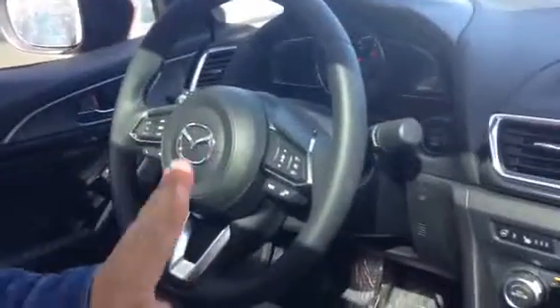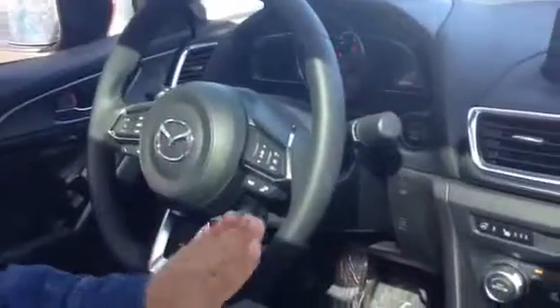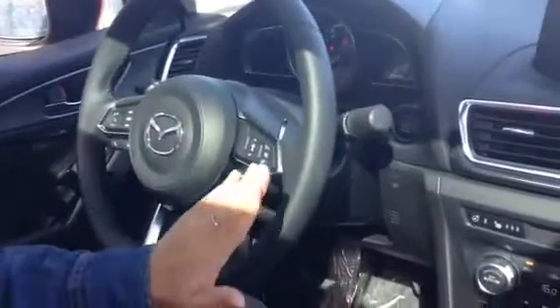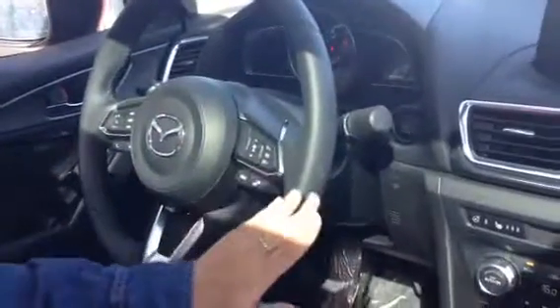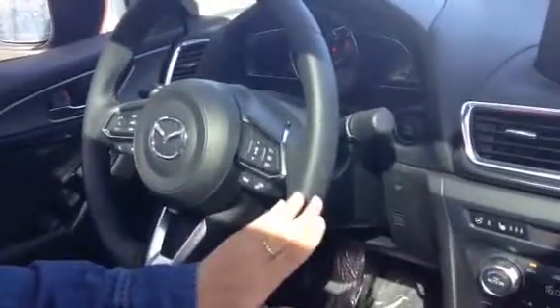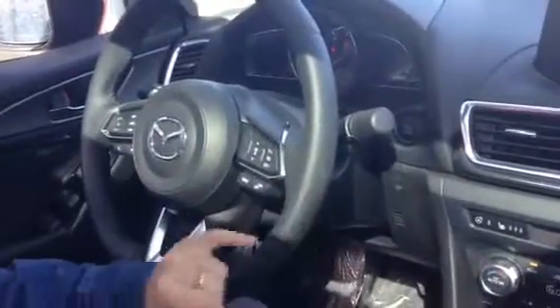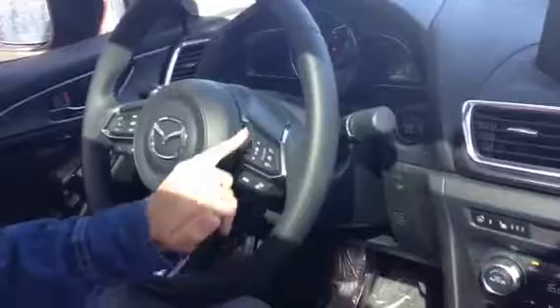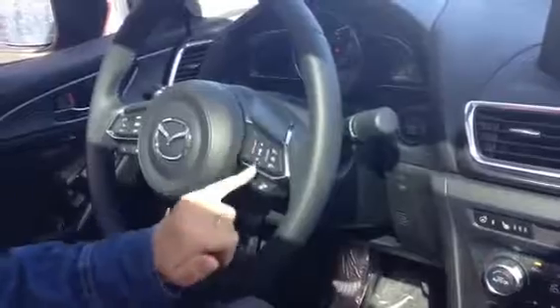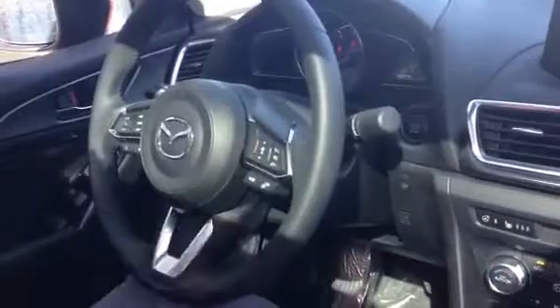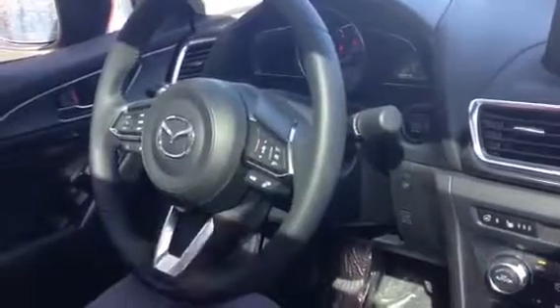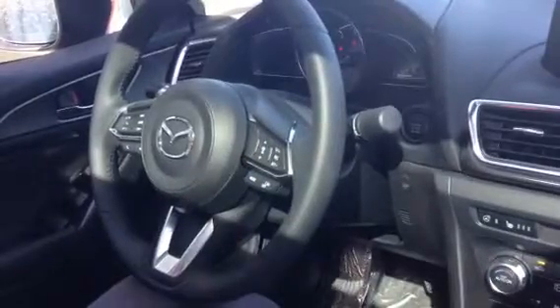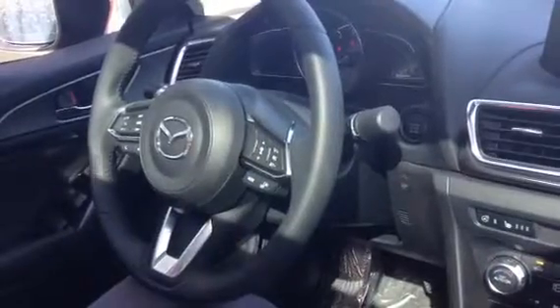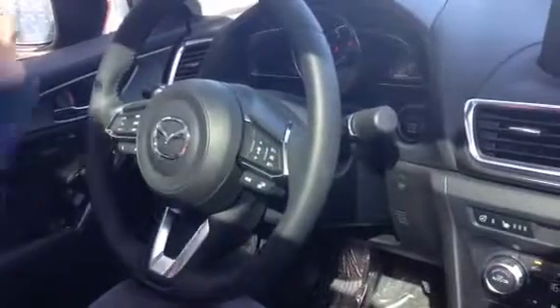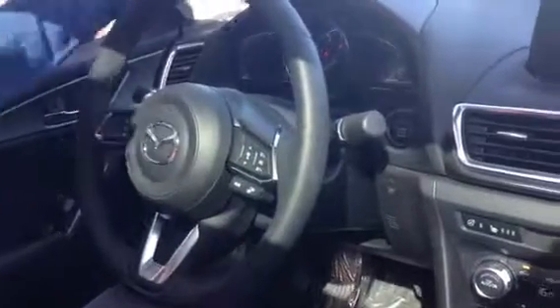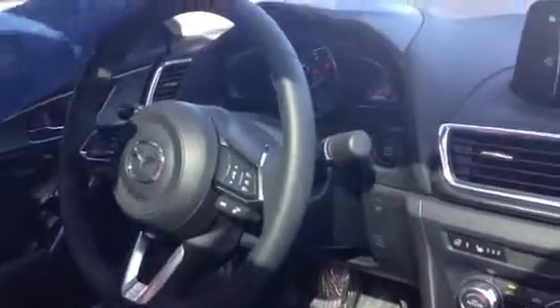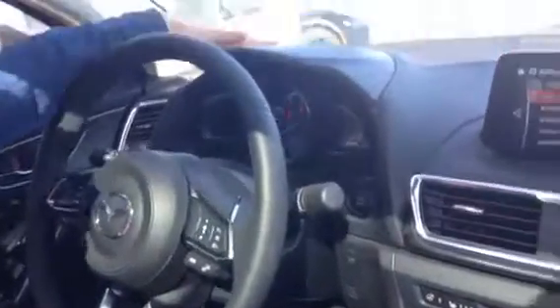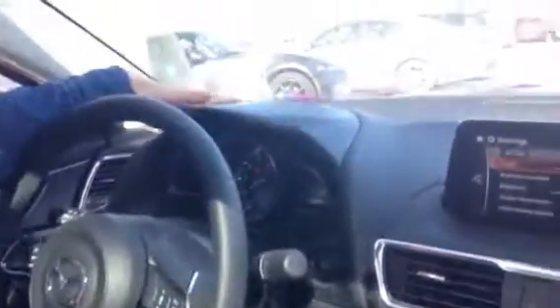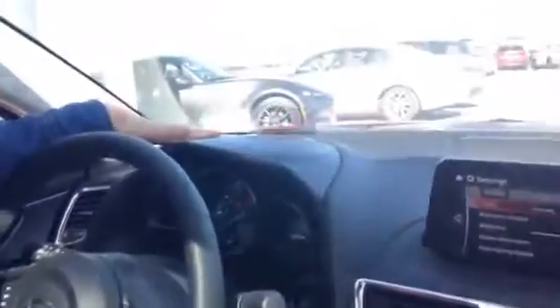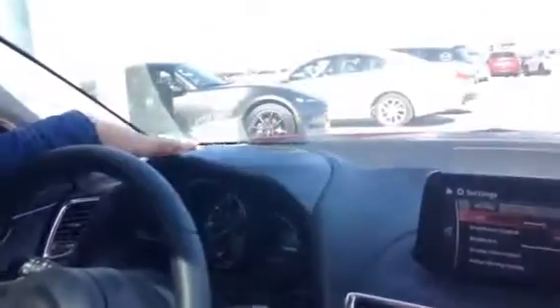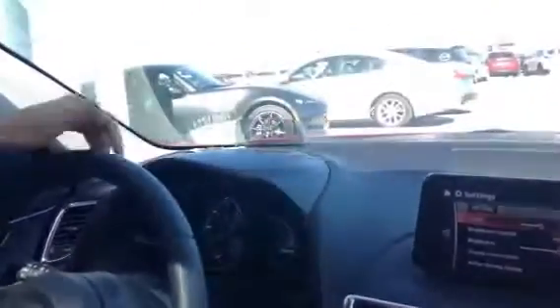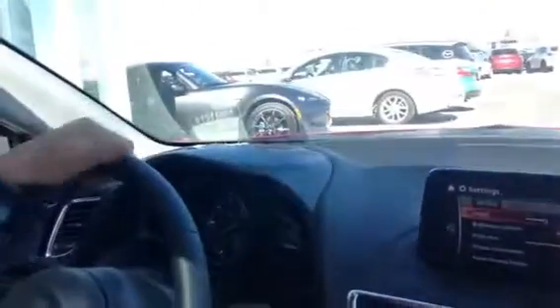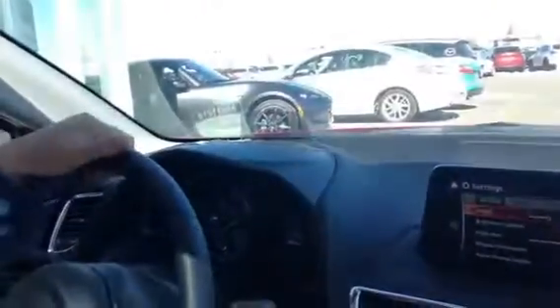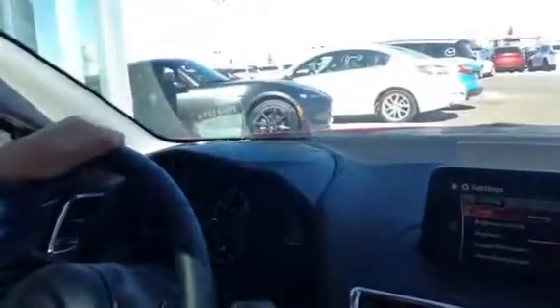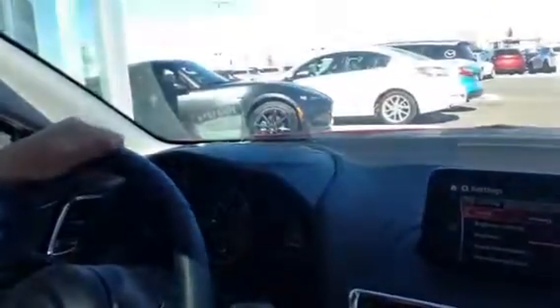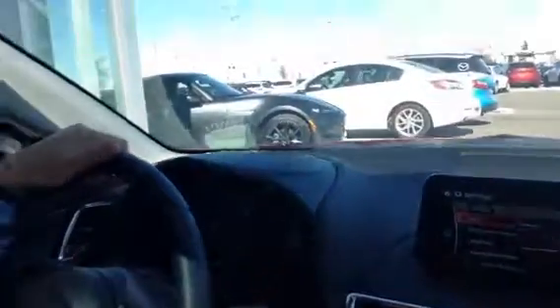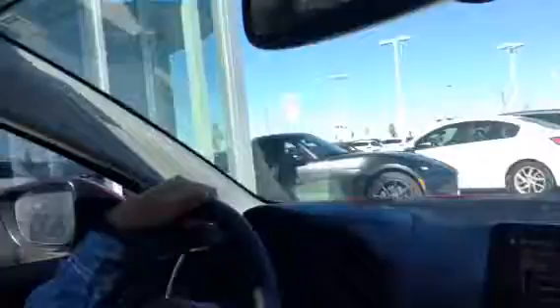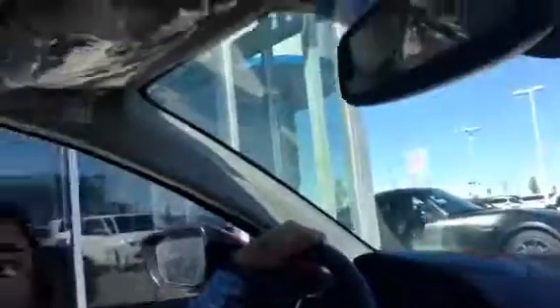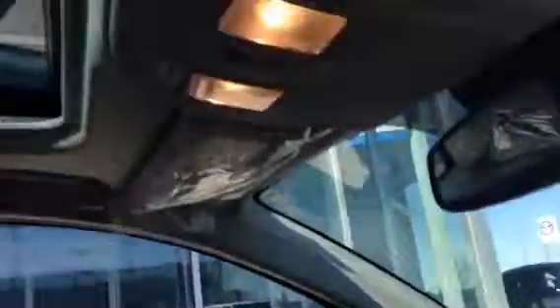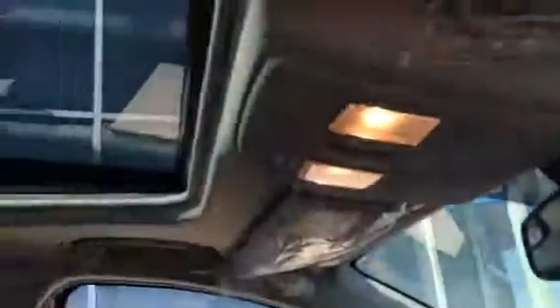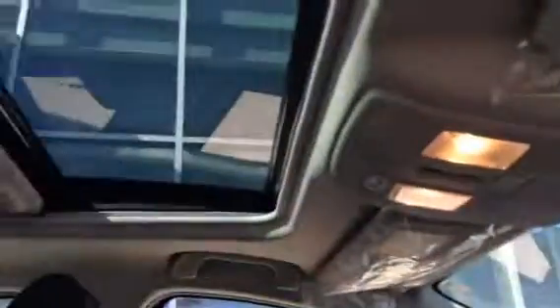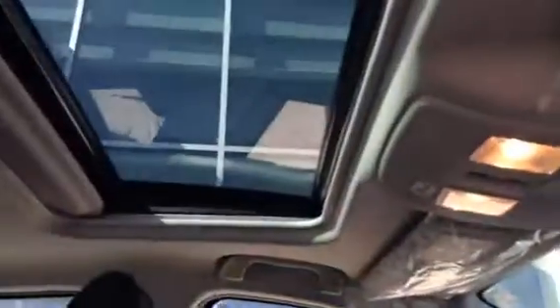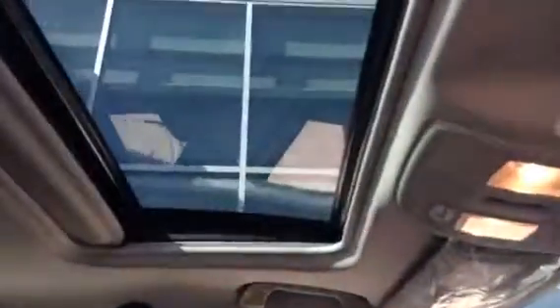On the right side here, you have your radar cruise control. You also have the heads-up display in here. And as you can see up here, it comes with the sunroof.